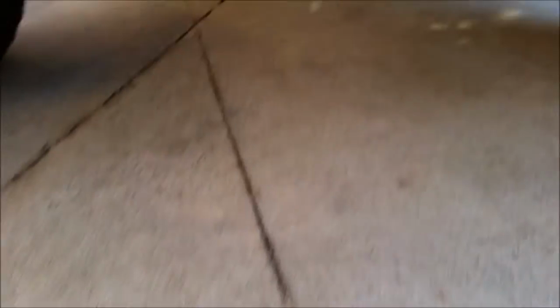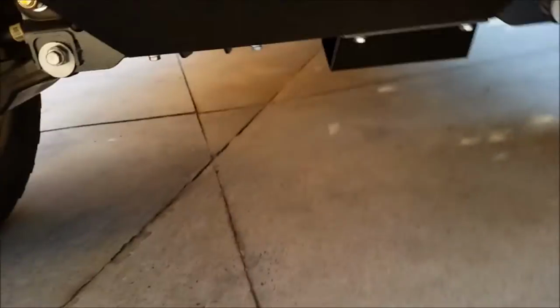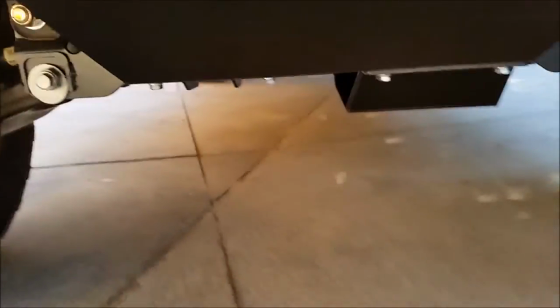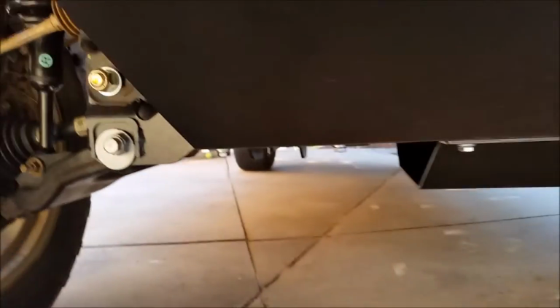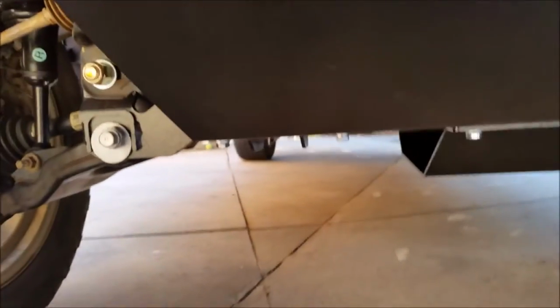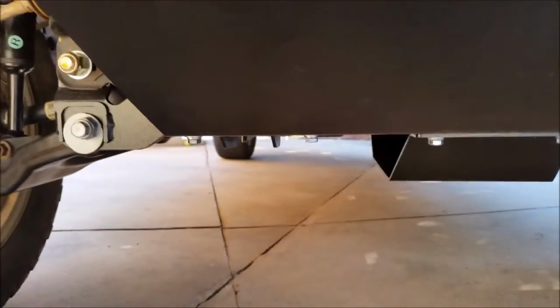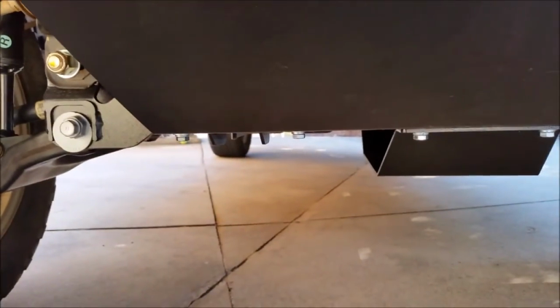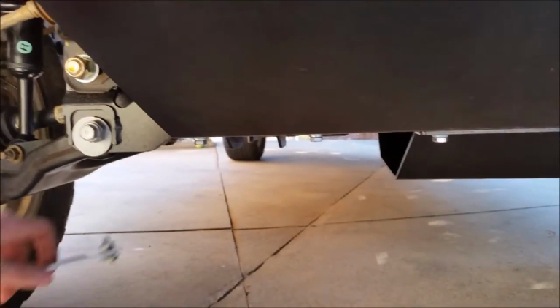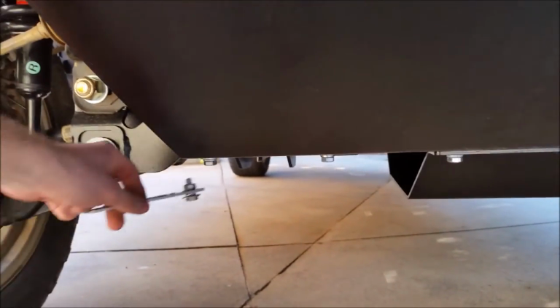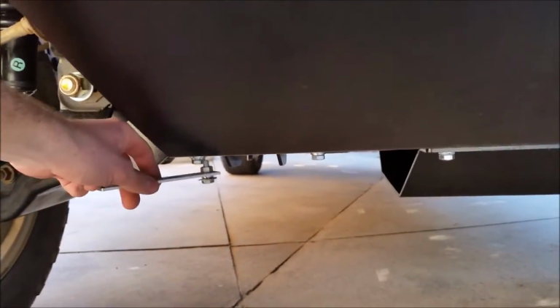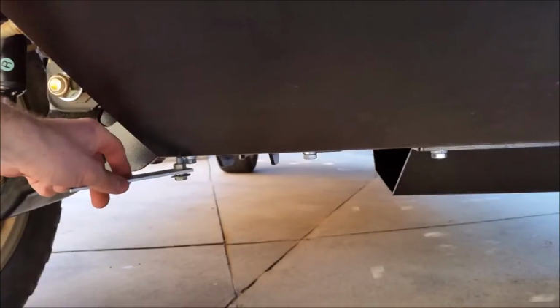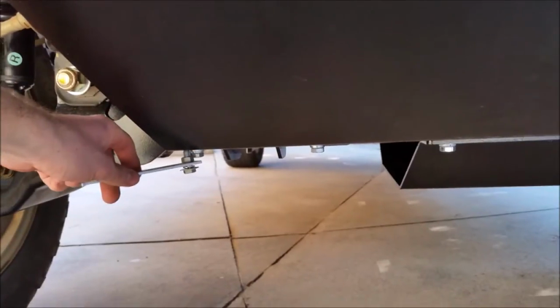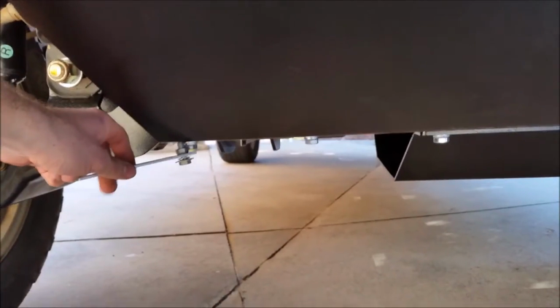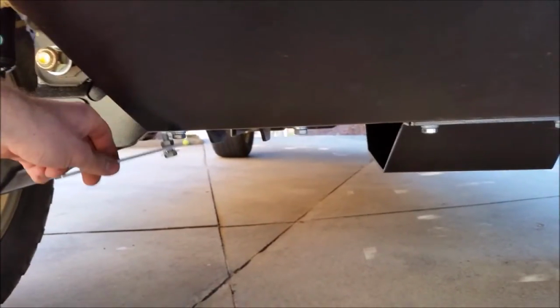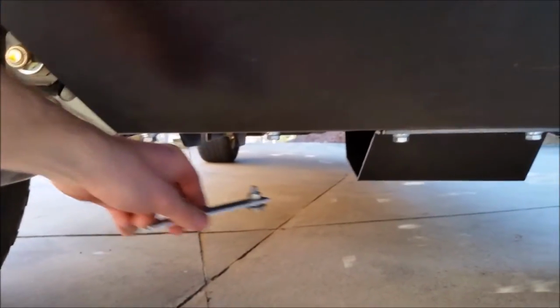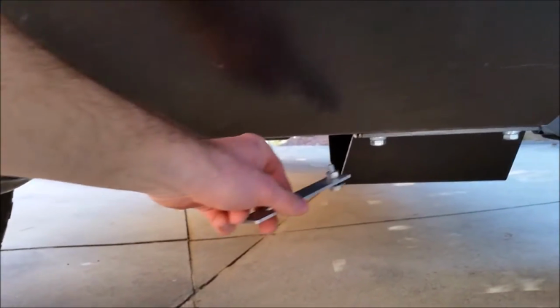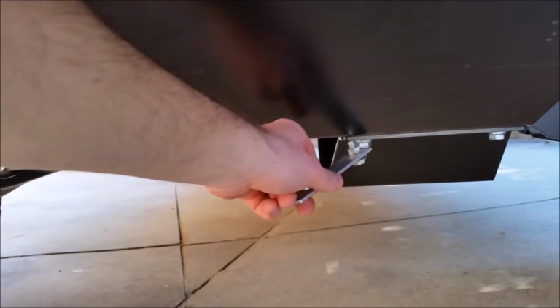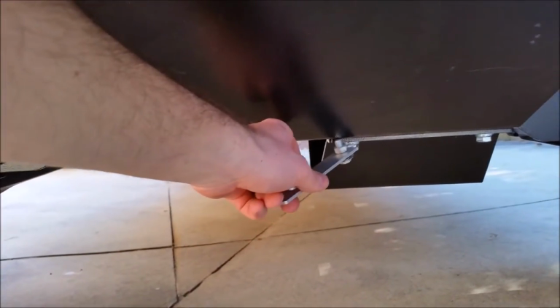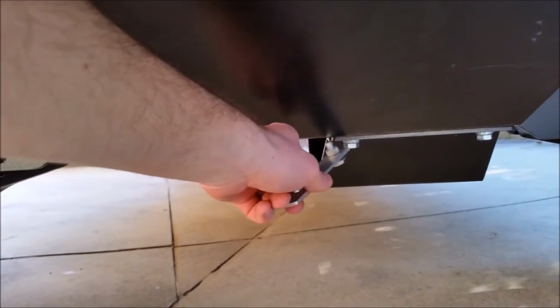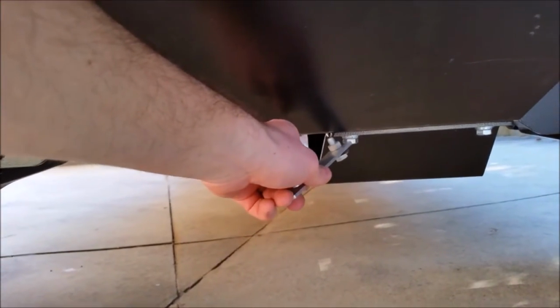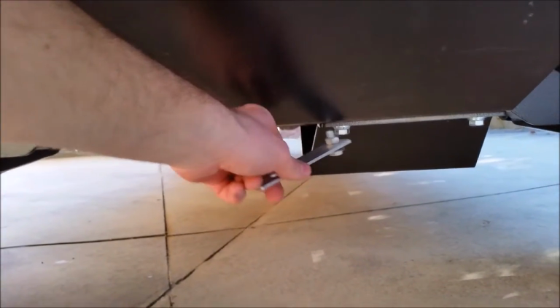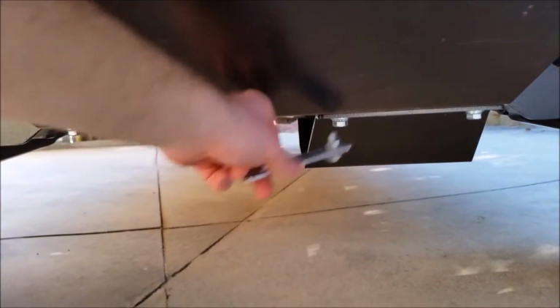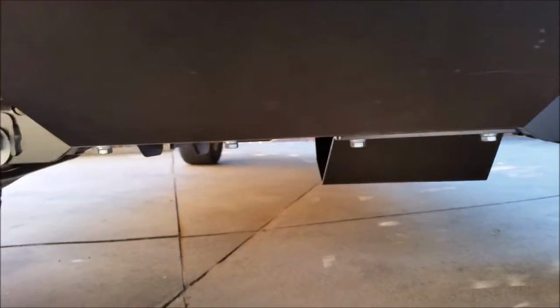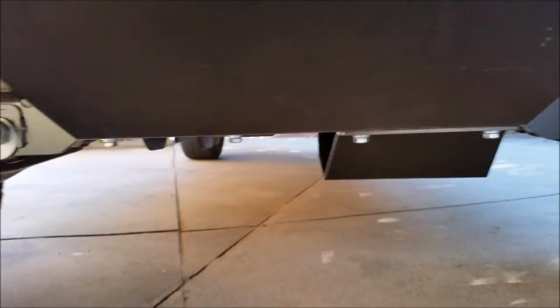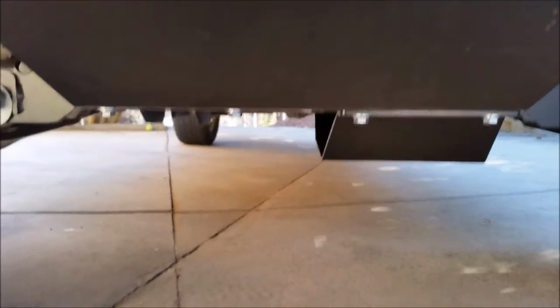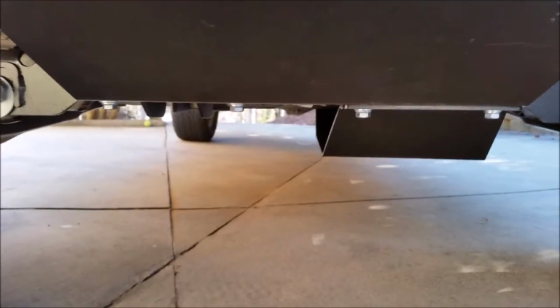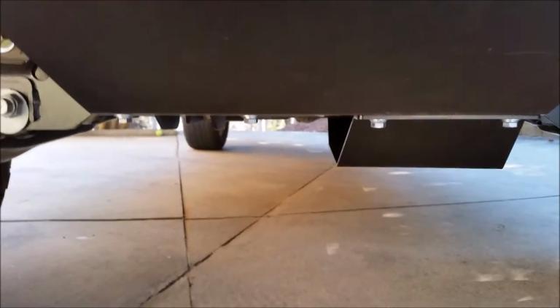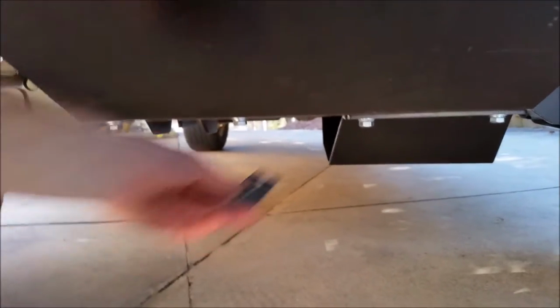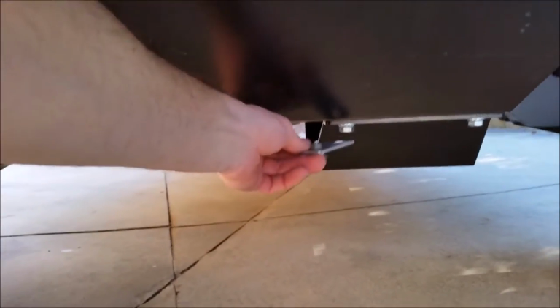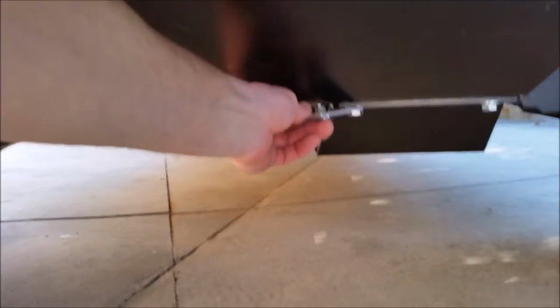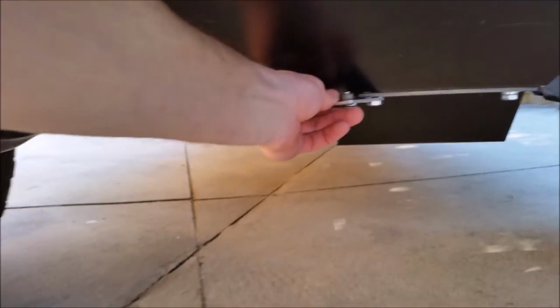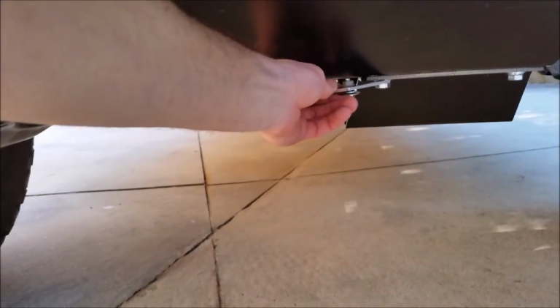And then I have two flat pieces here, and I'm going to use these two bolts in the back here — this far left bolt and then the second one from the right — and I'm going to put both of those brackets there and go ahead and bolt all four on.